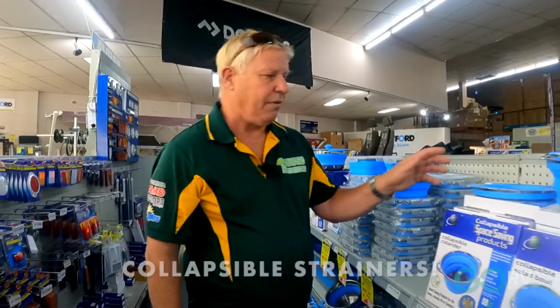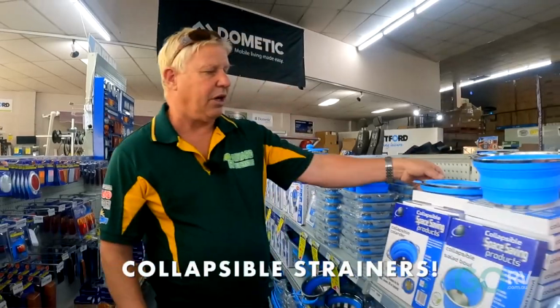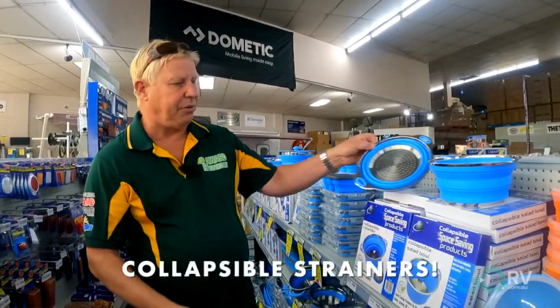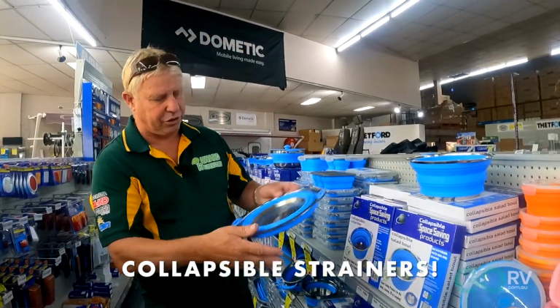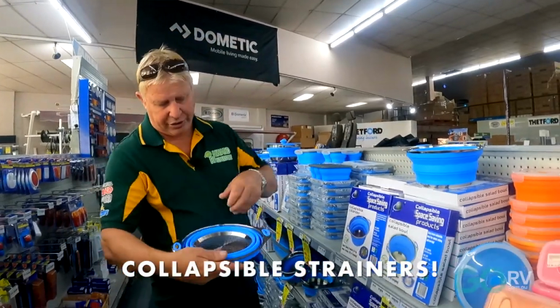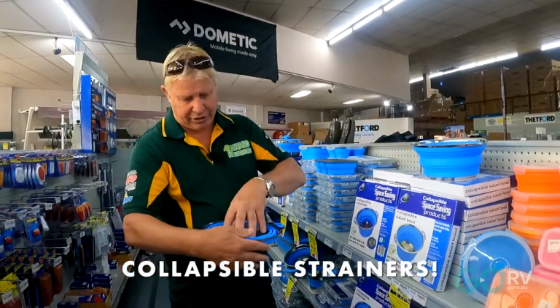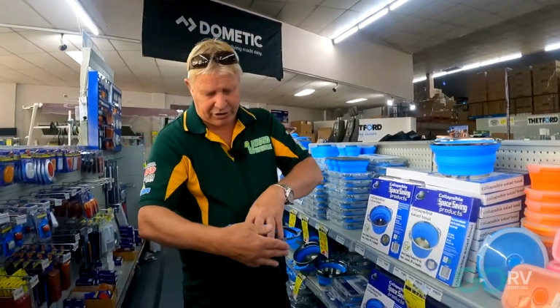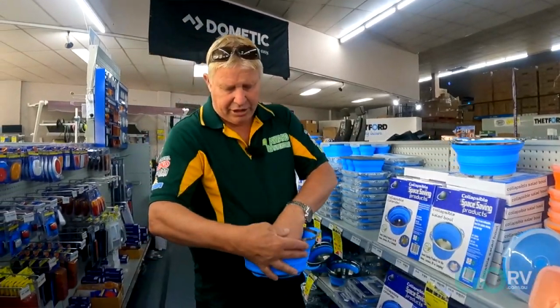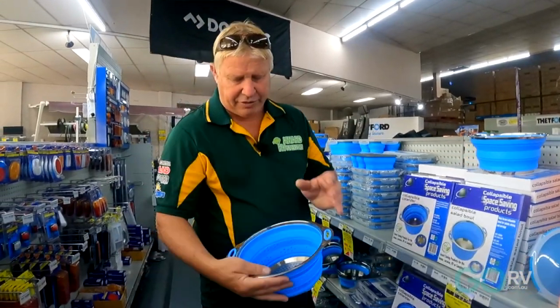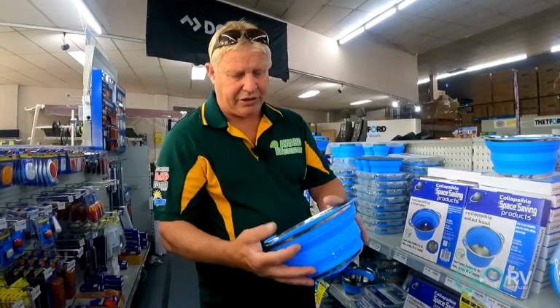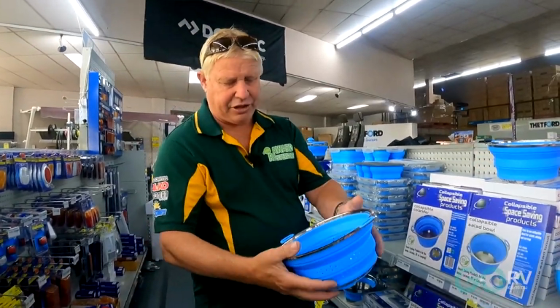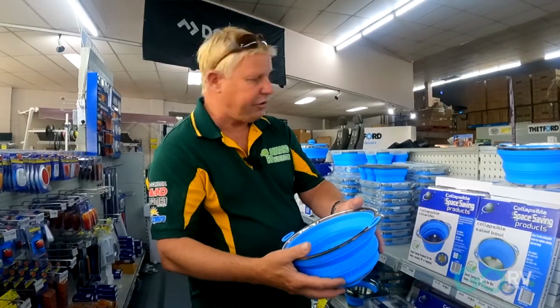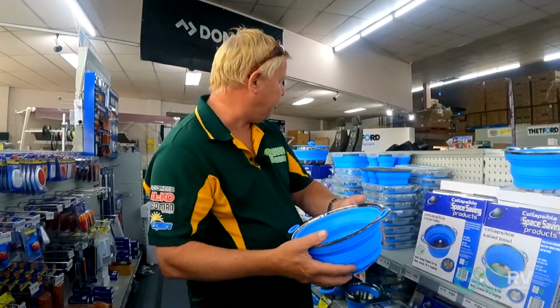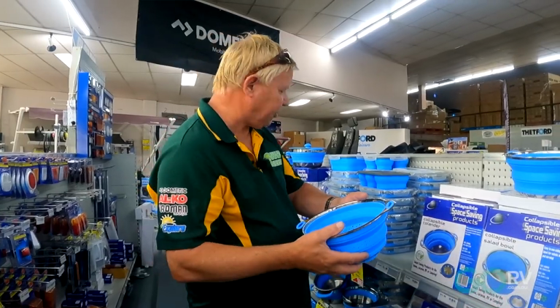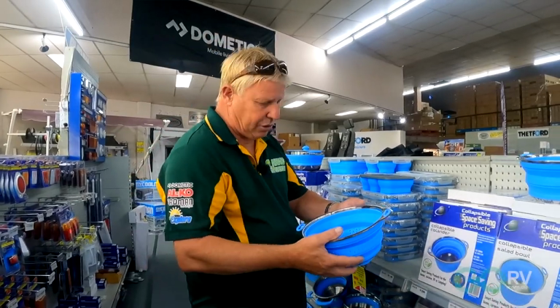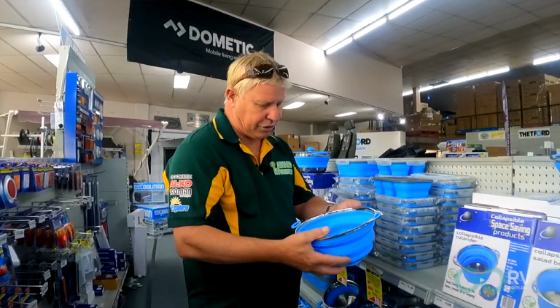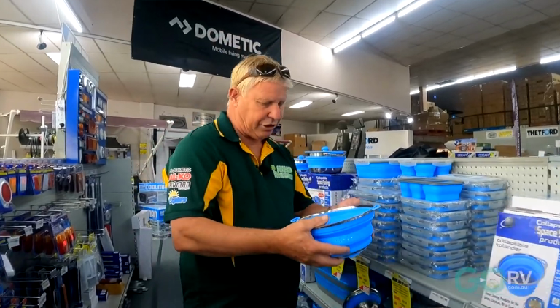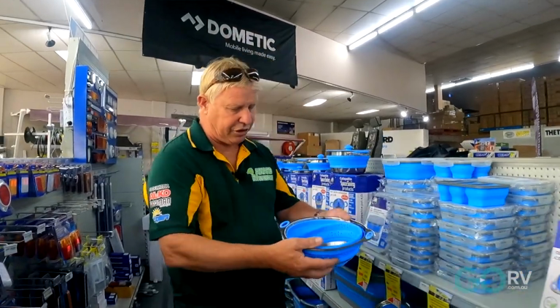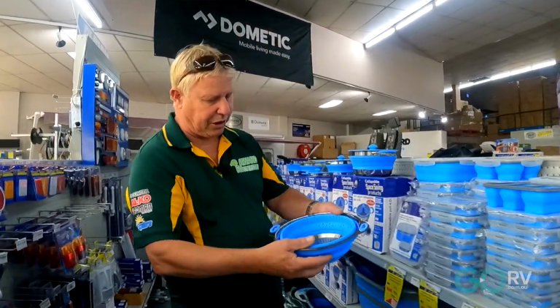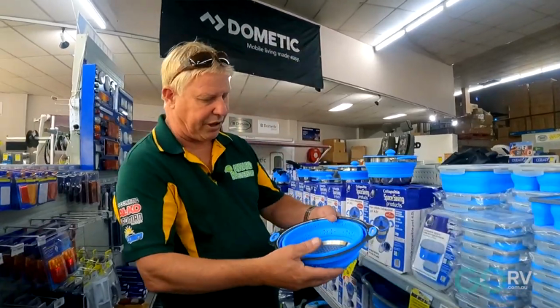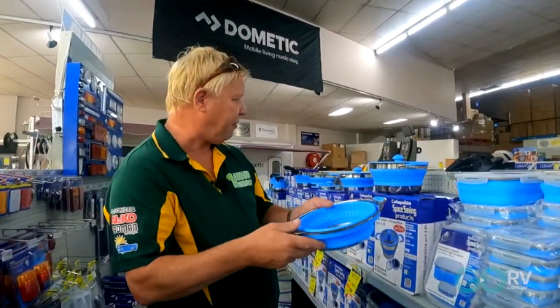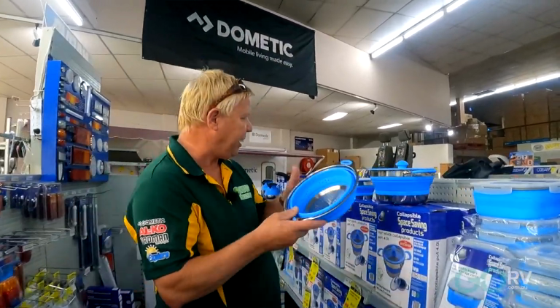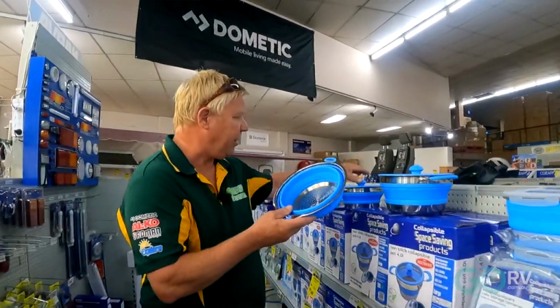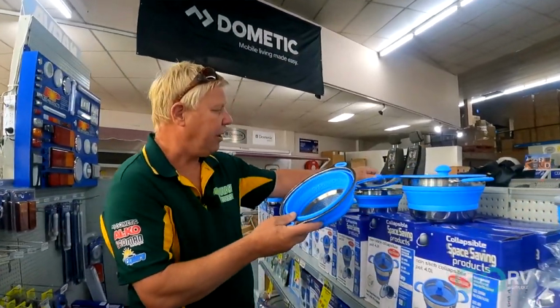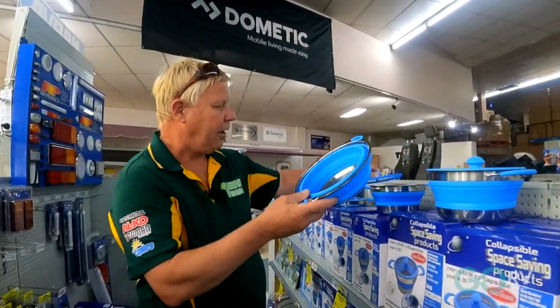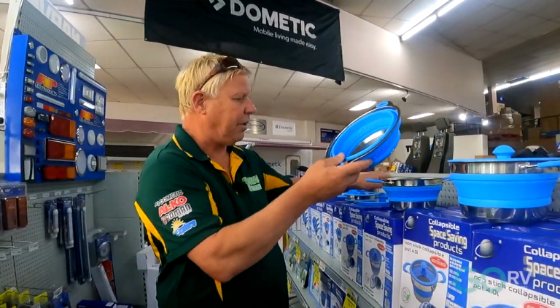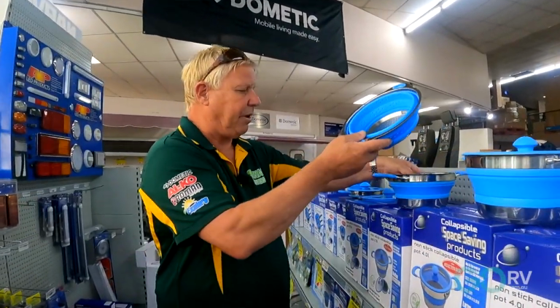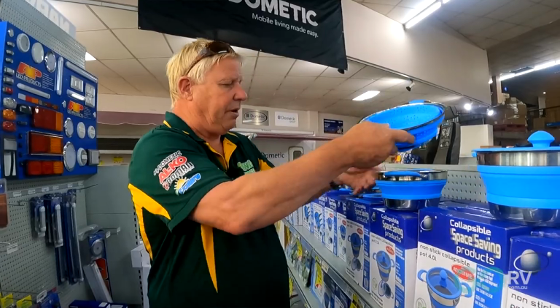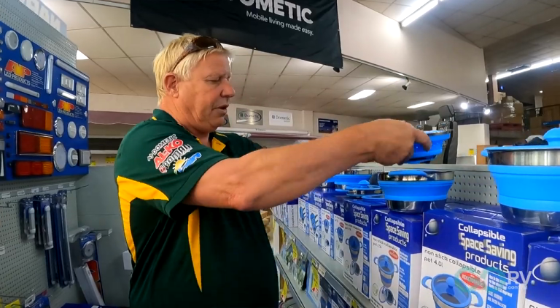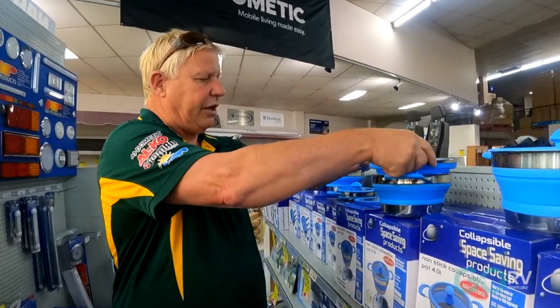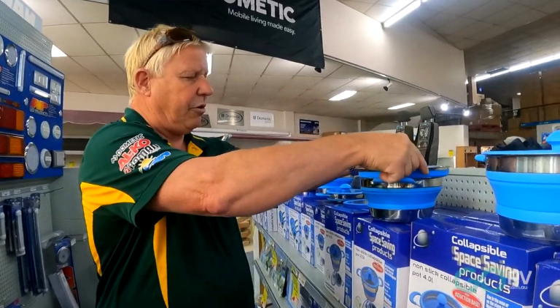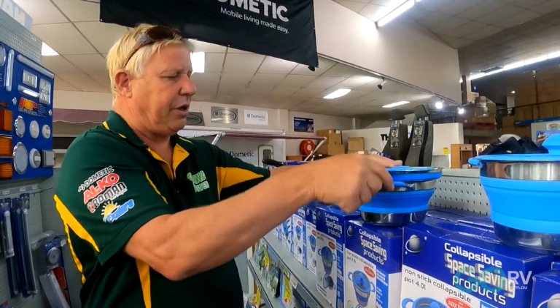They've also got collapsible strainers like this, which are fantastic to use with the pots. What you do is just collapse it halfway down, open up the pot, and drop them in.